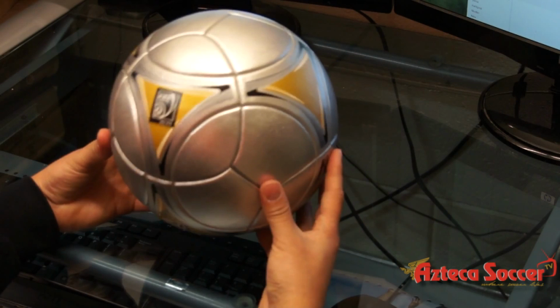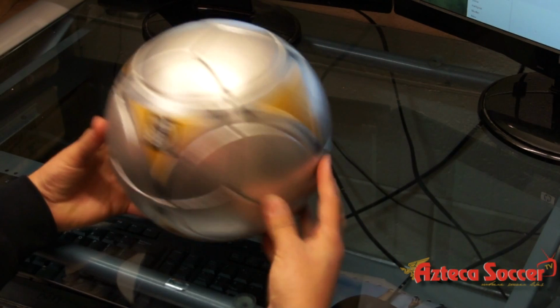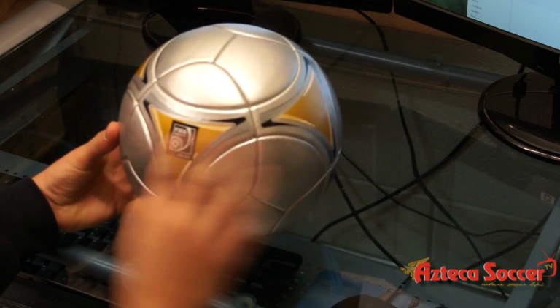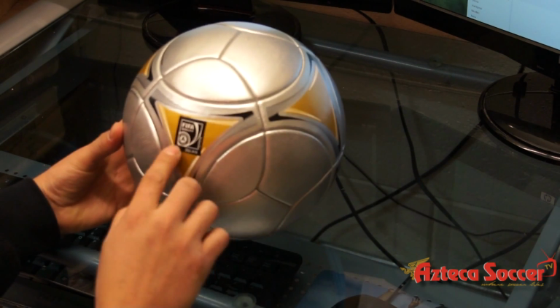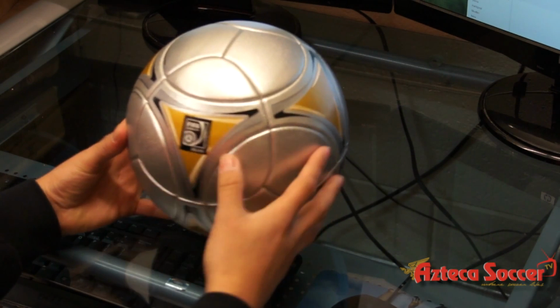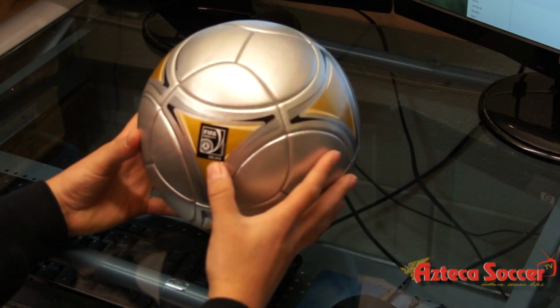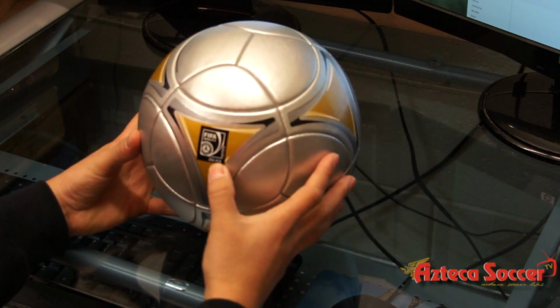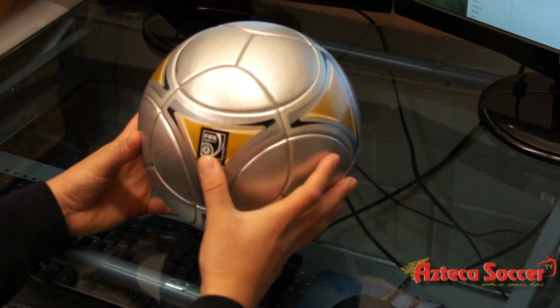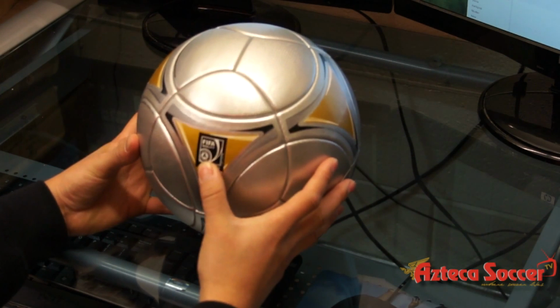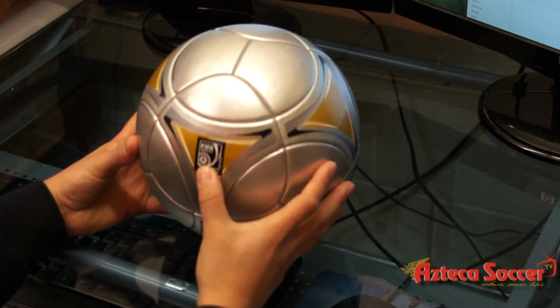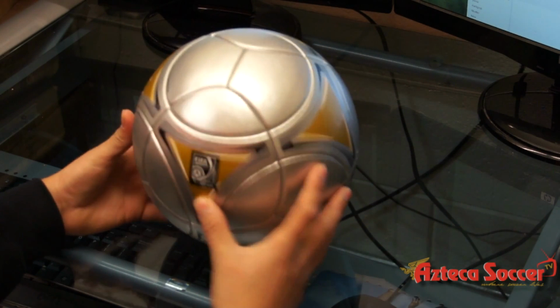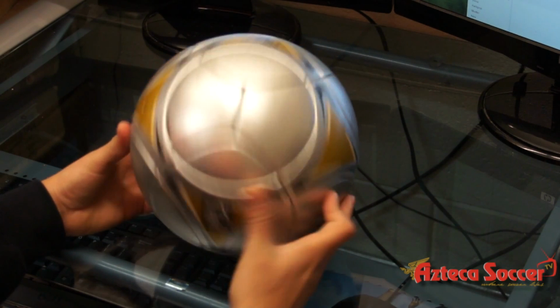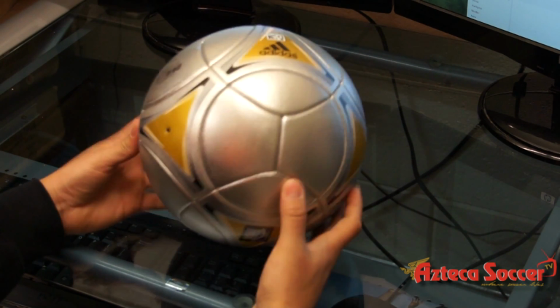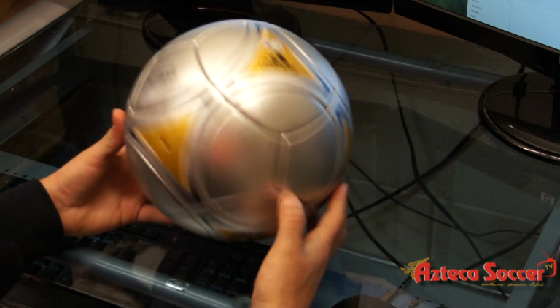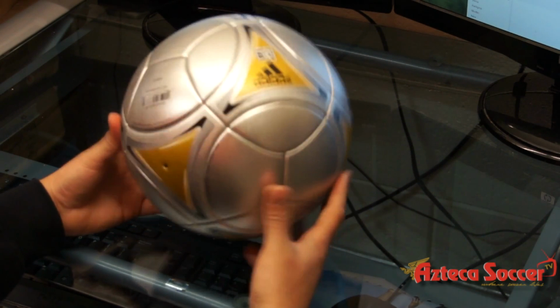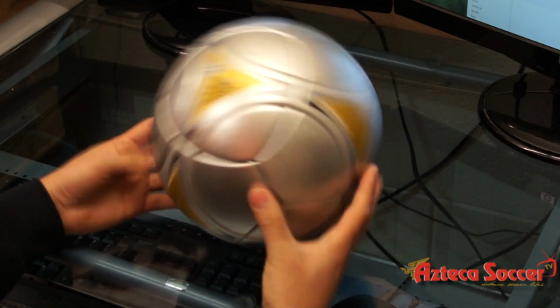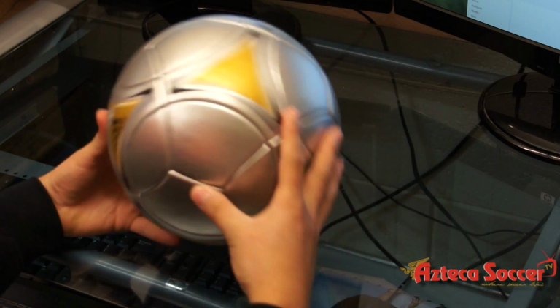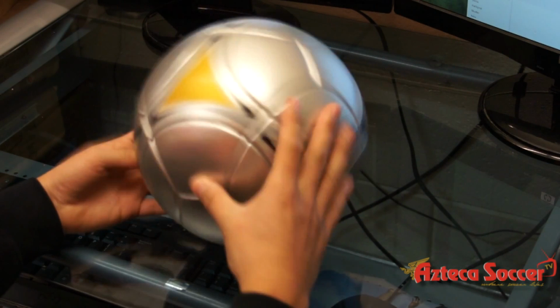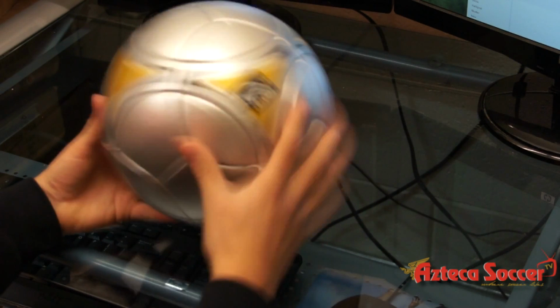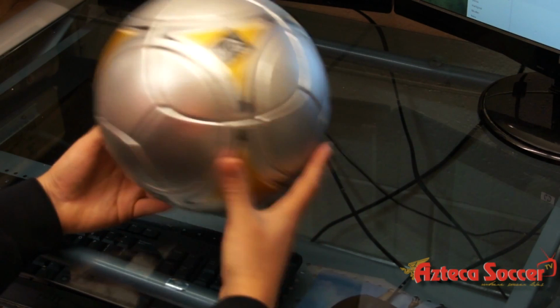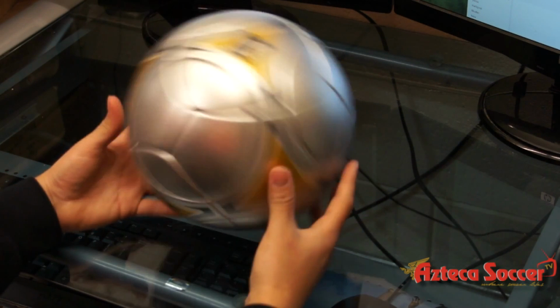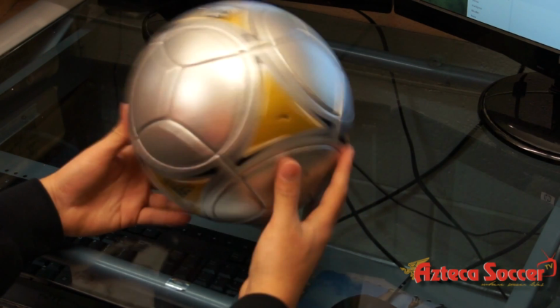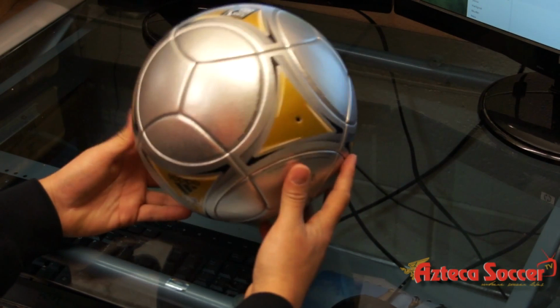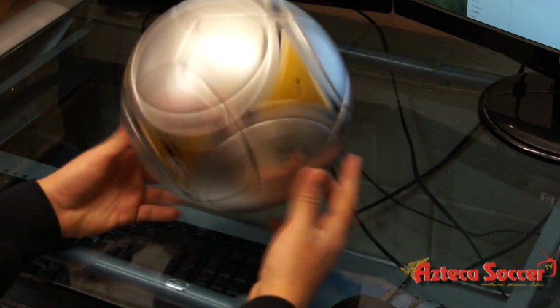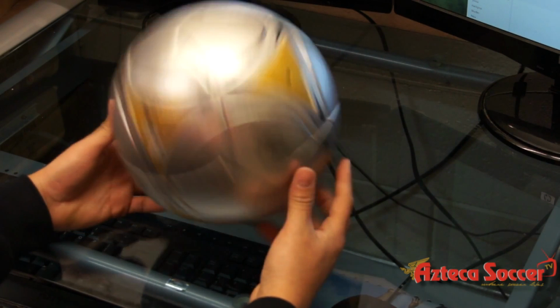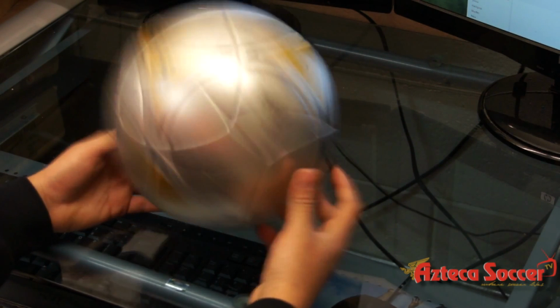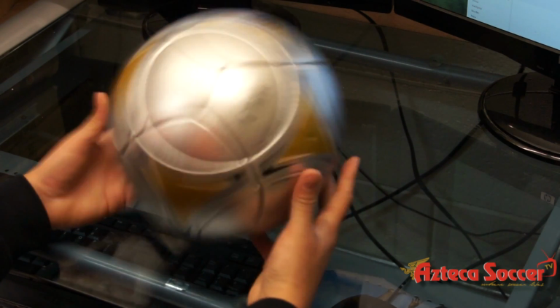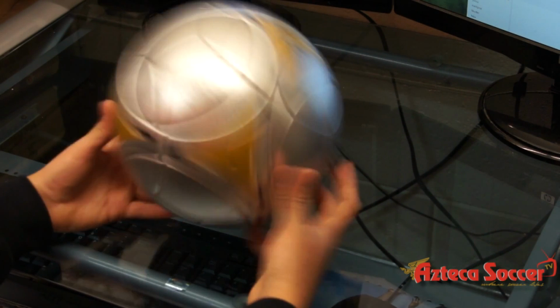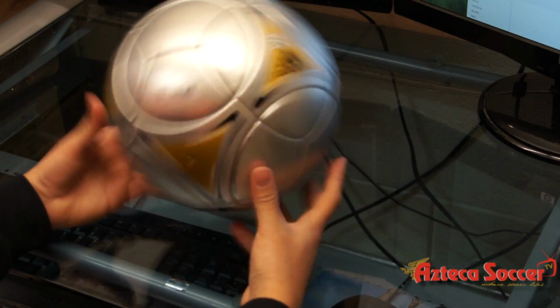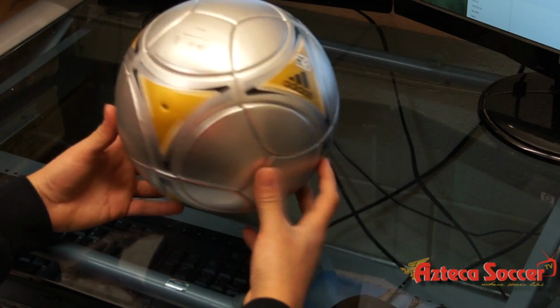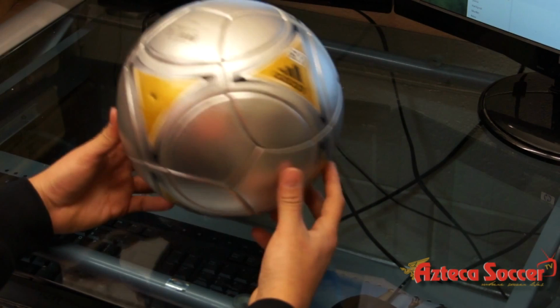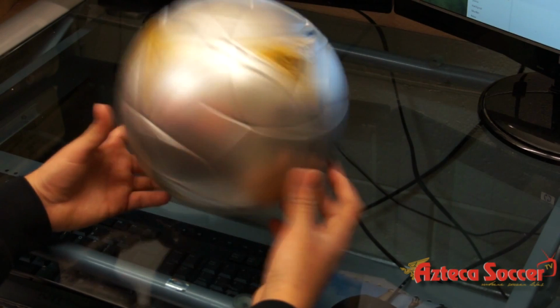As you can see, it has FIFA quality — it's FIFA approved. It's the official match ball of the Galaxy, and you should expect to see it this season when they play home or away games.